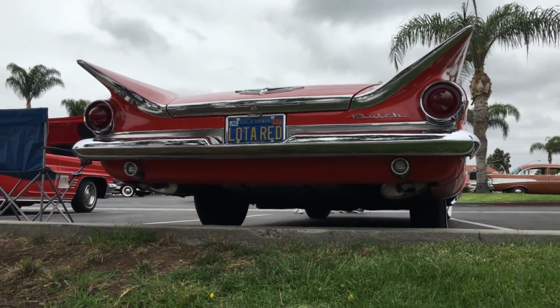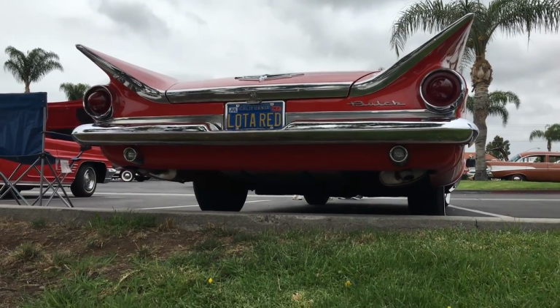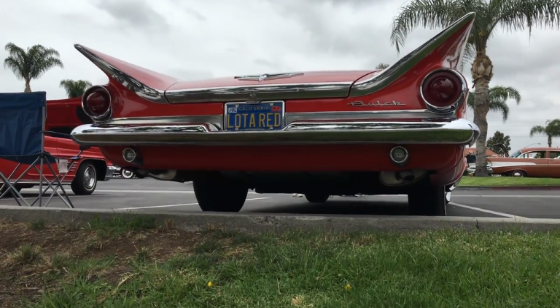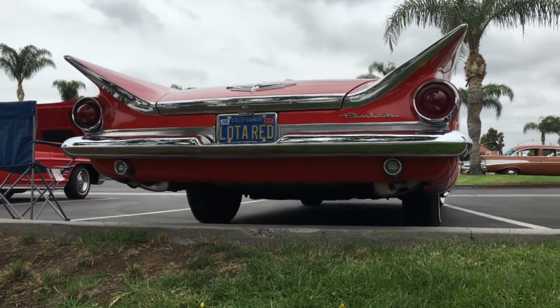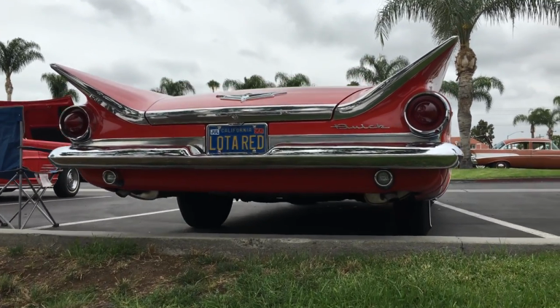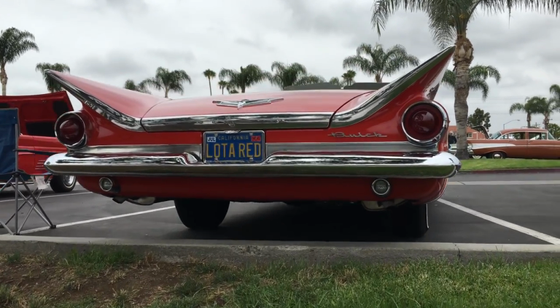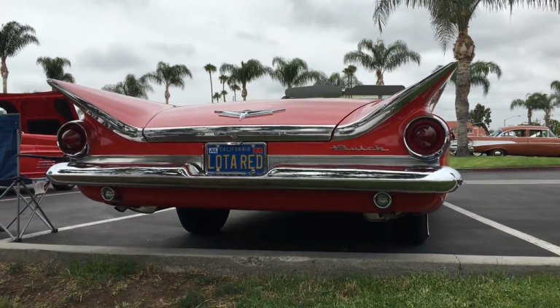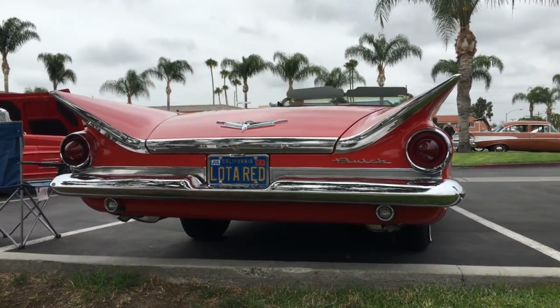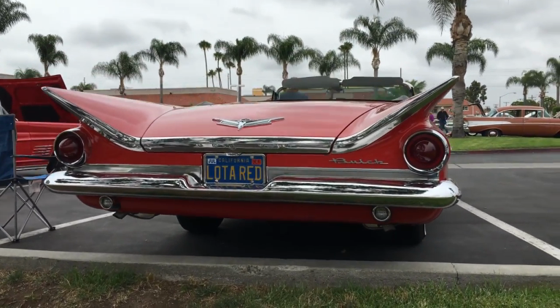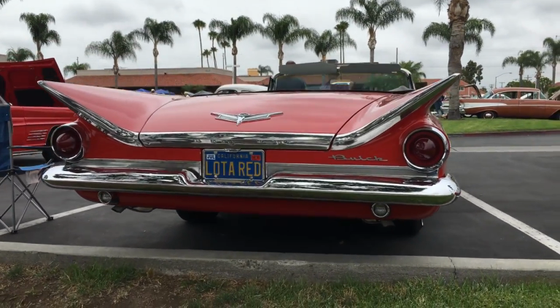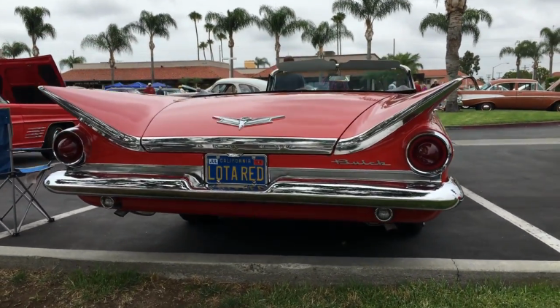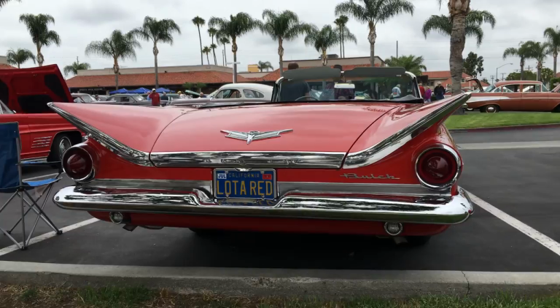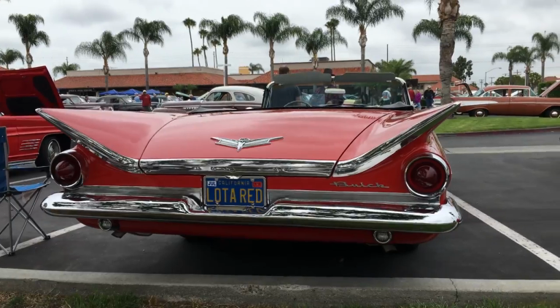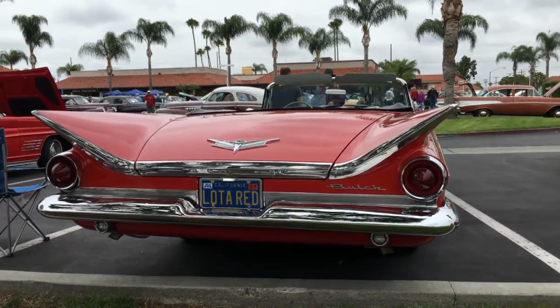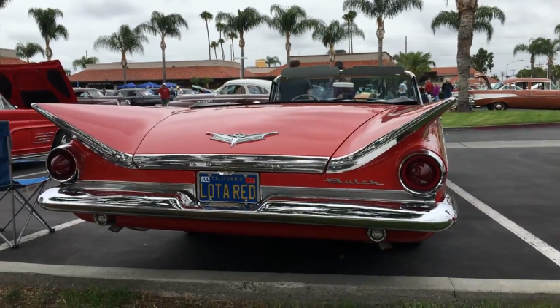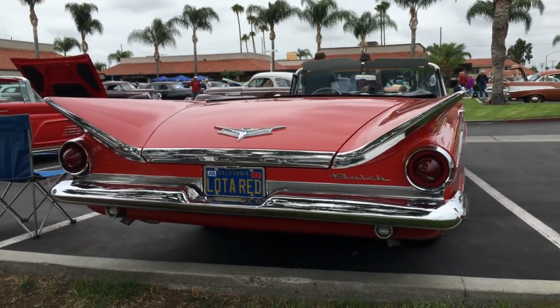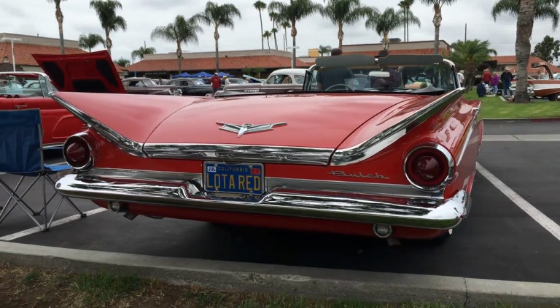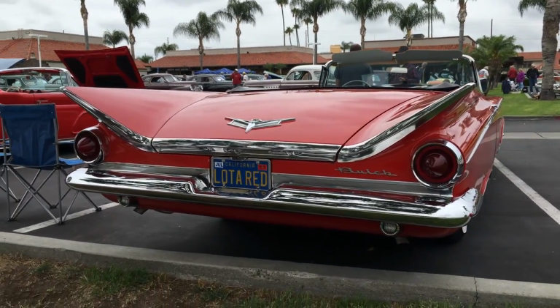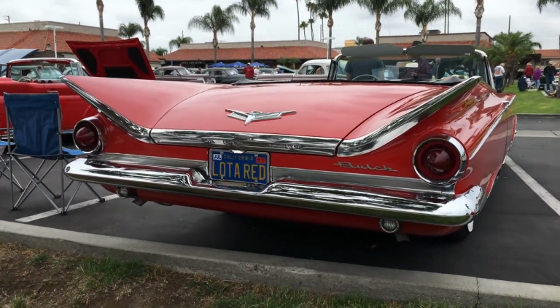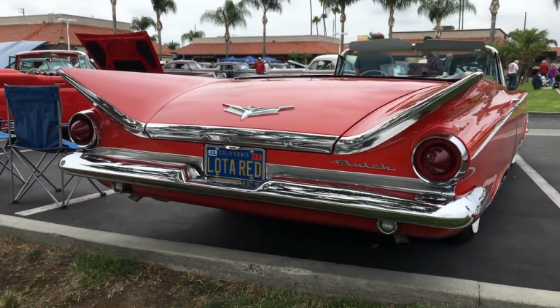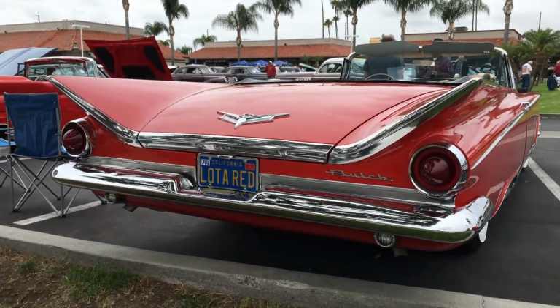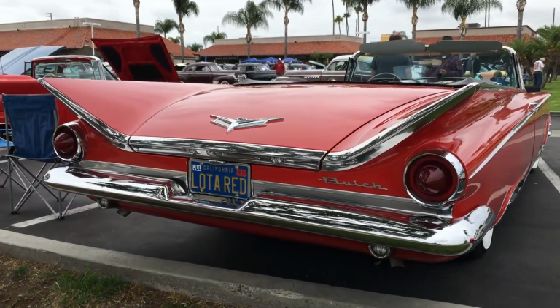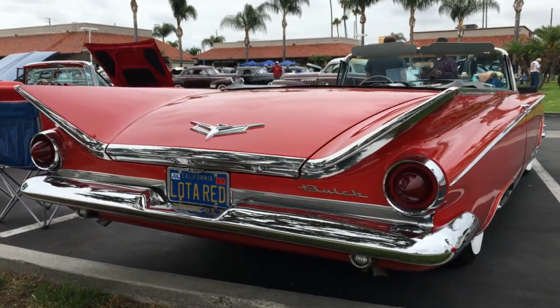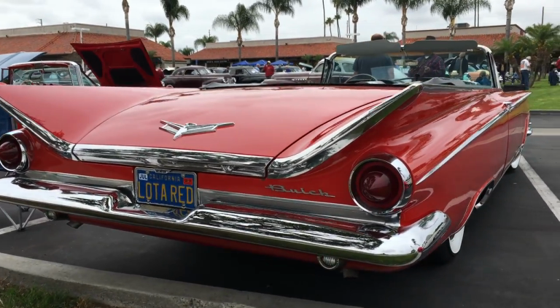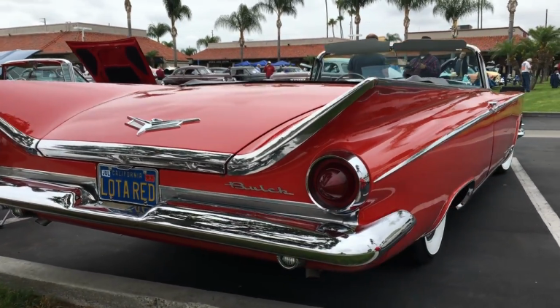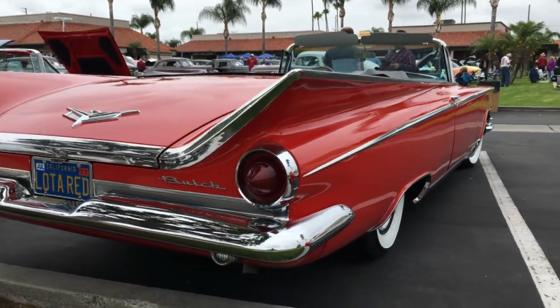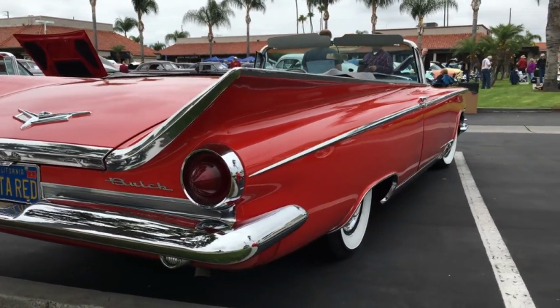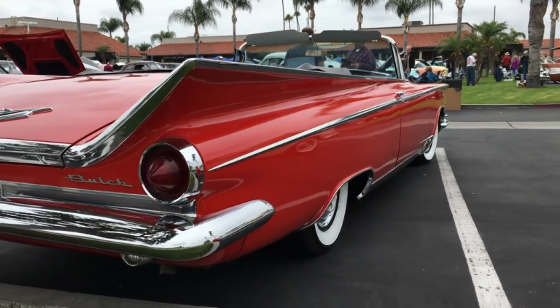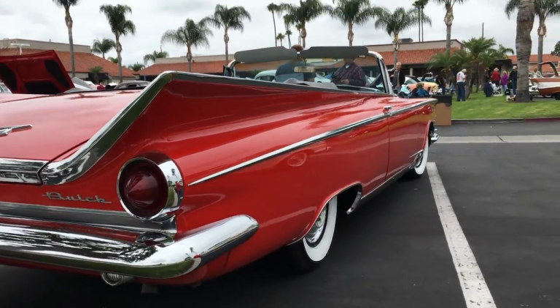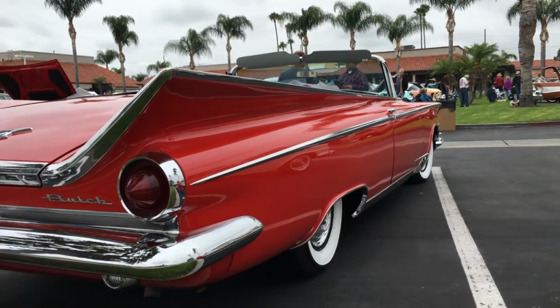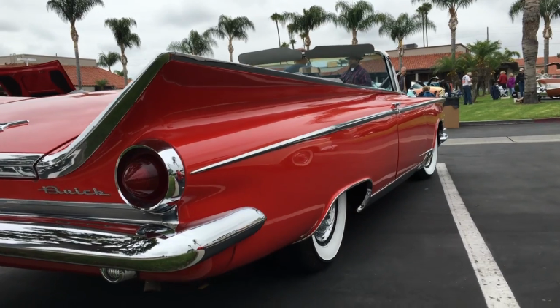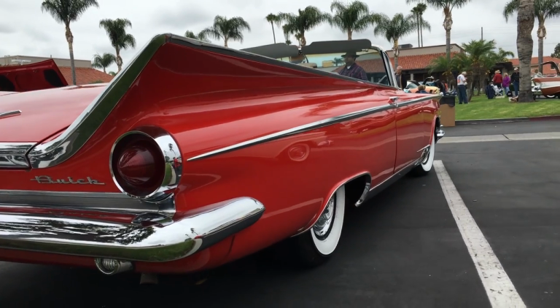Okay, hold on. This is major. This is real. This is deep. It is the all-new for 1959 Electra 225 convertible by Buick.